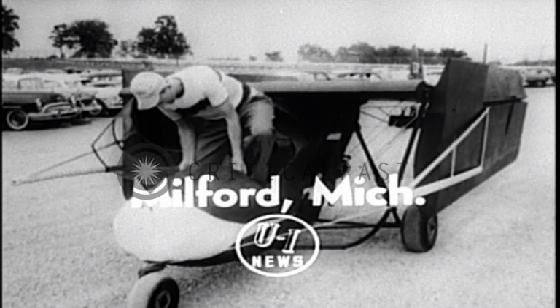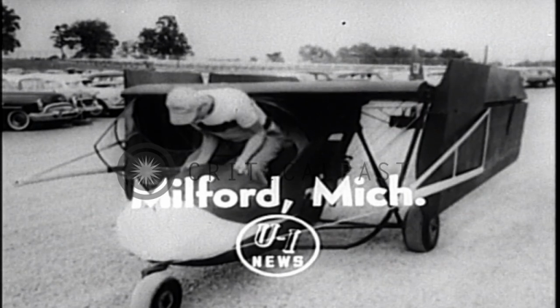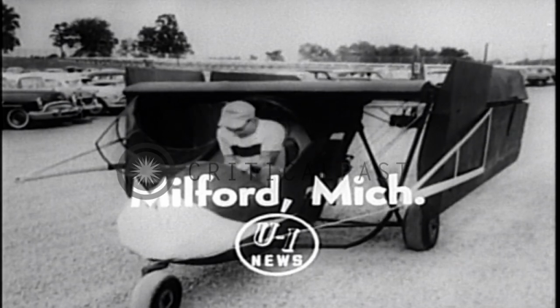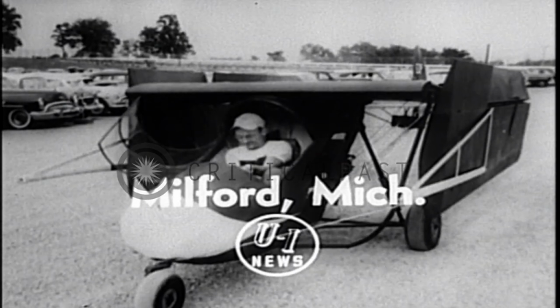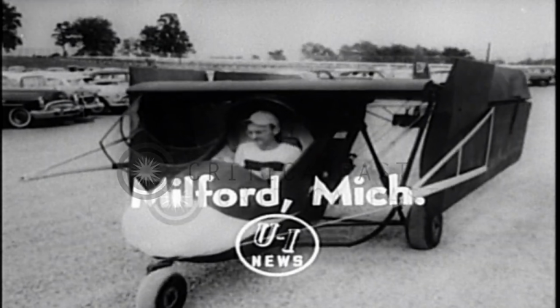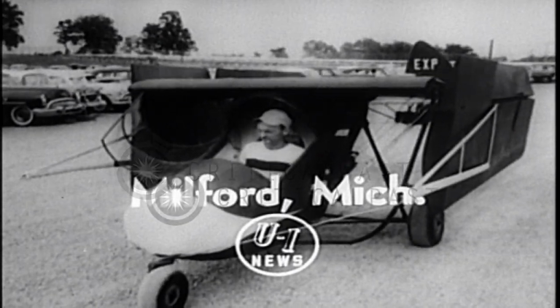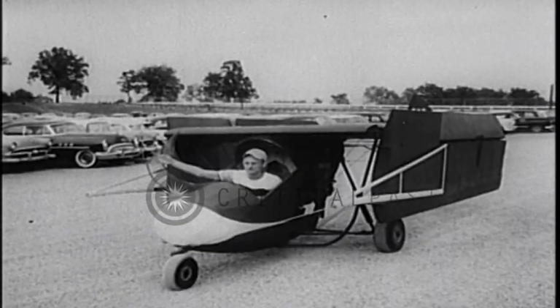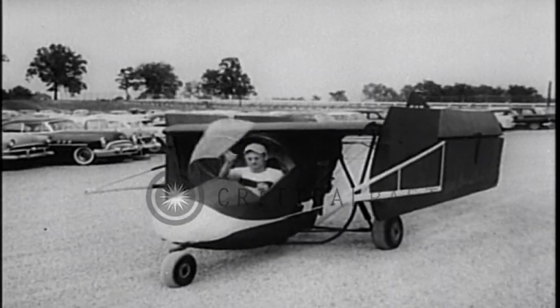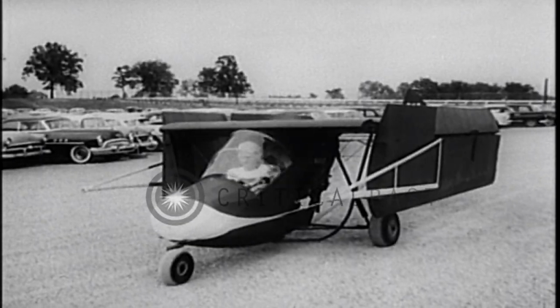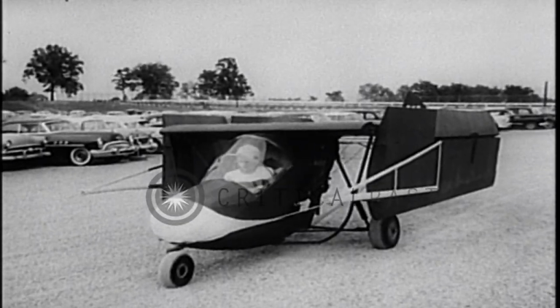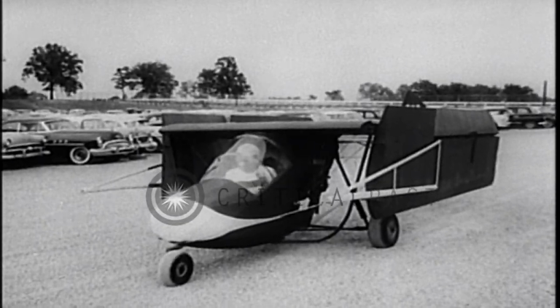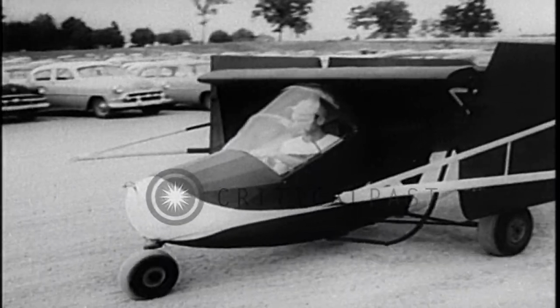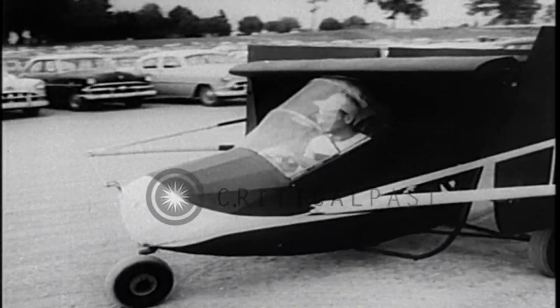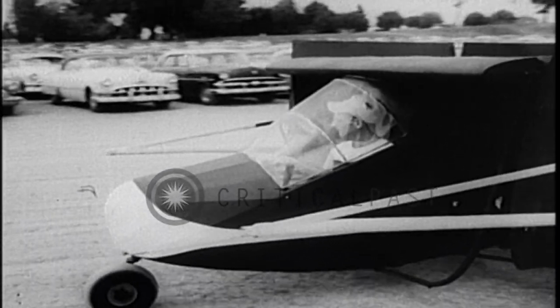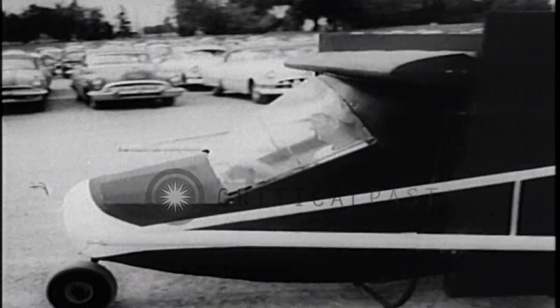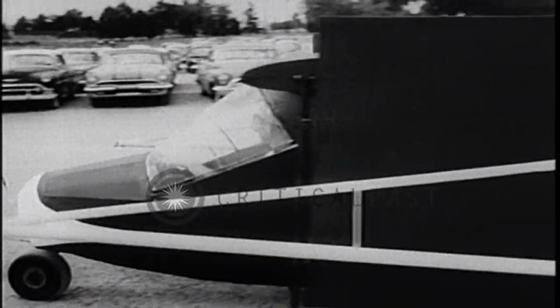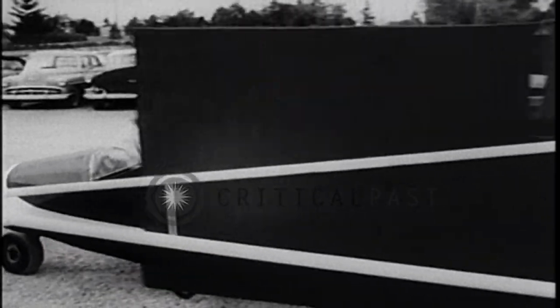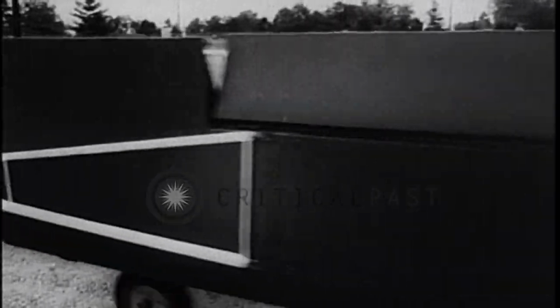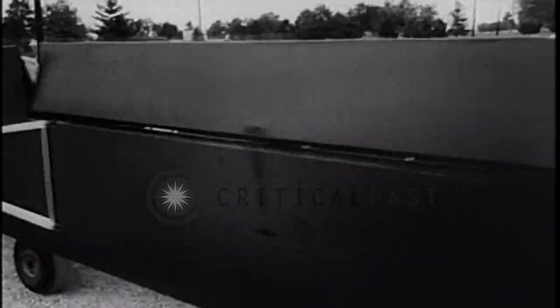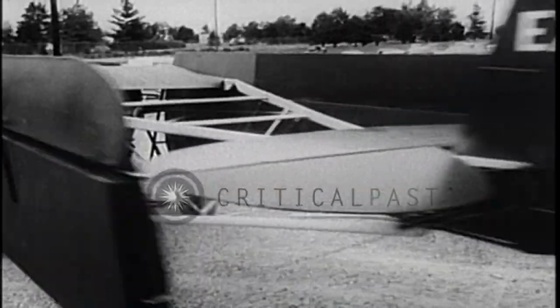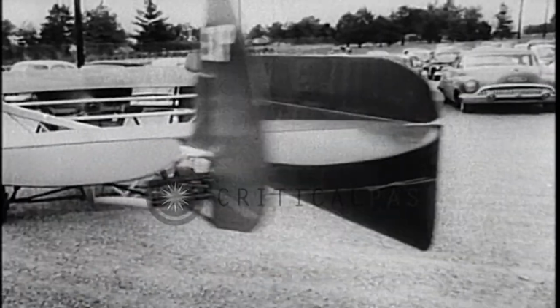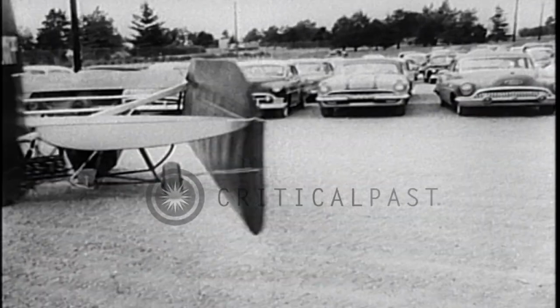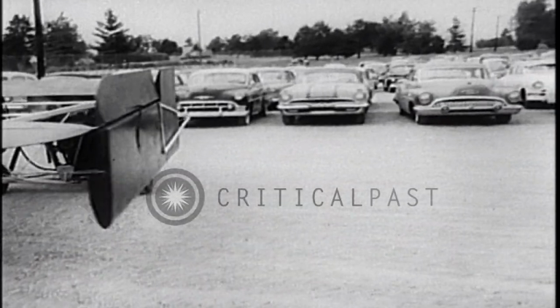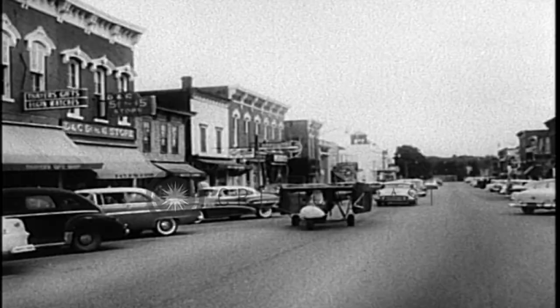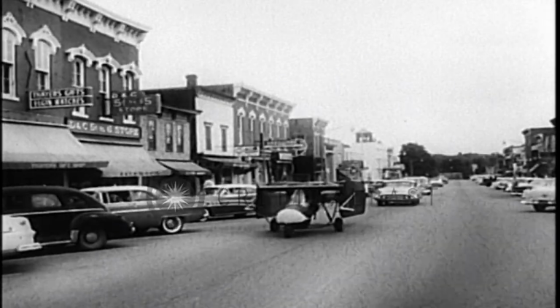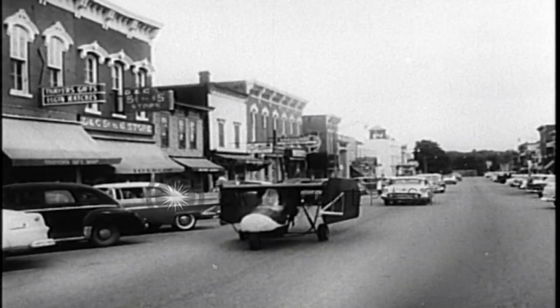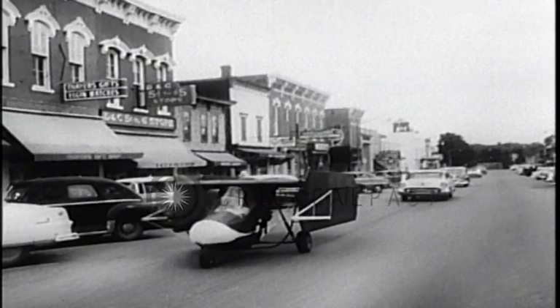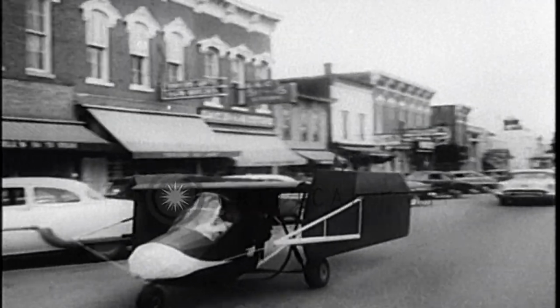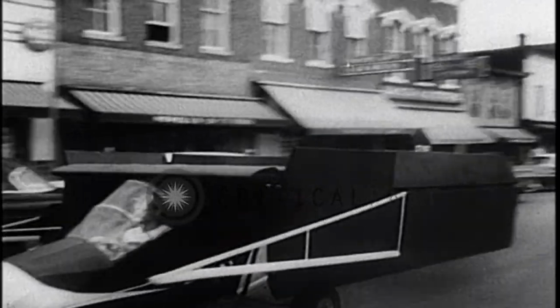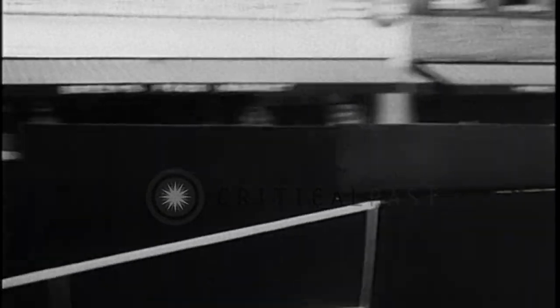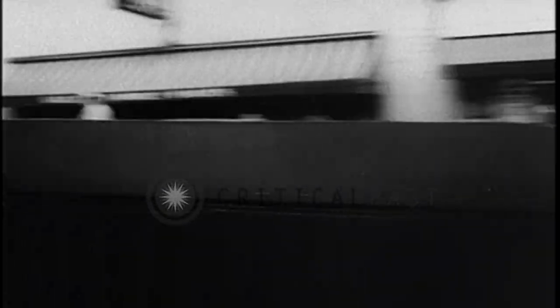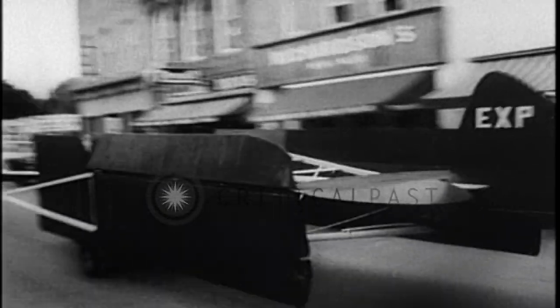This is a convertible, but not the kind you think. Leland Bryan has fashioned himself a car — at least it's a car when it's on the ground. And it goes spinning along the highway with a pusher airplane propeller doing the pushing, at speeds up to 50 miles an hour.